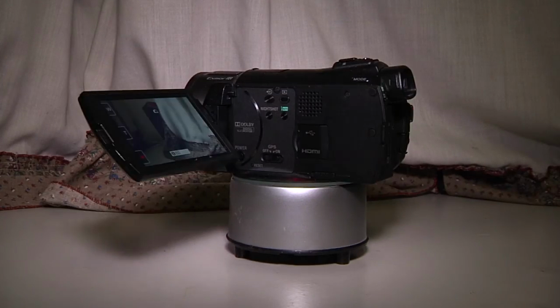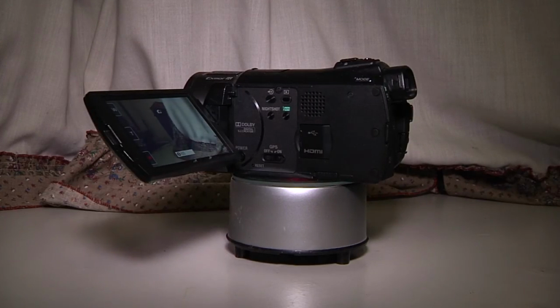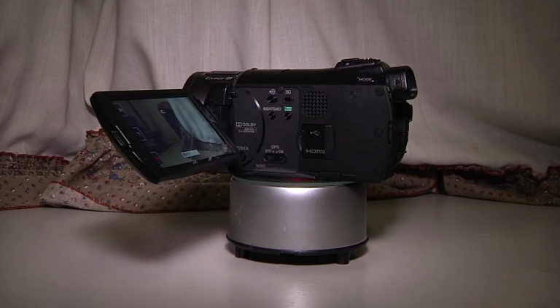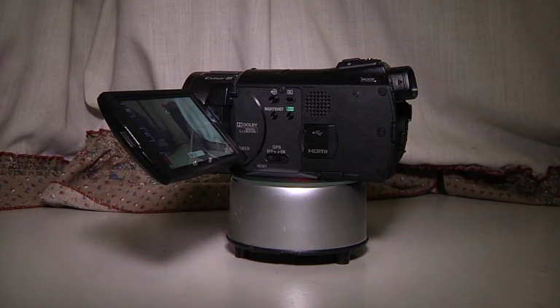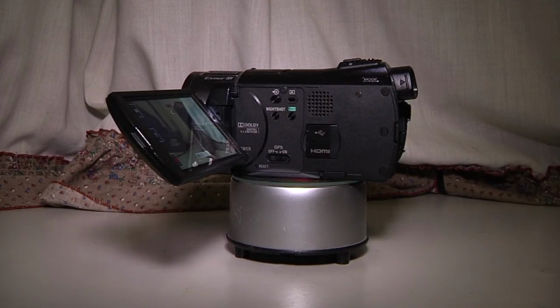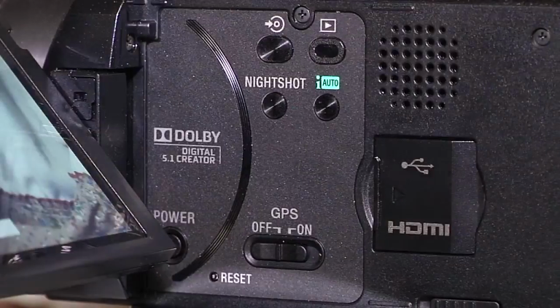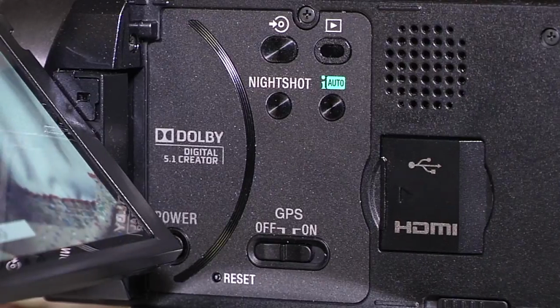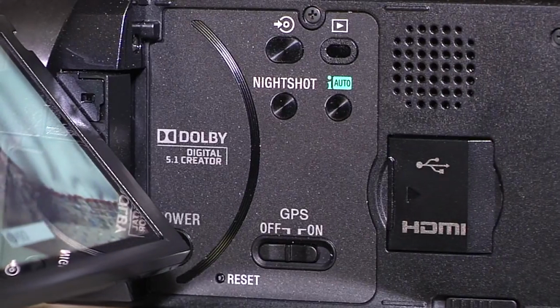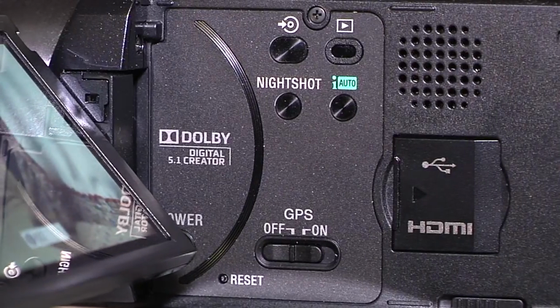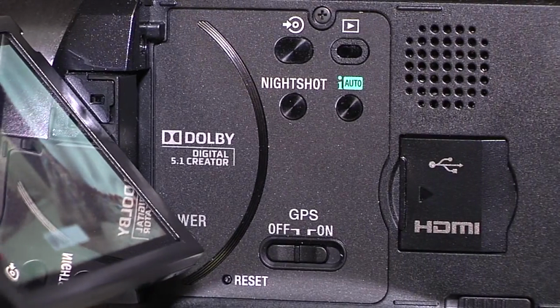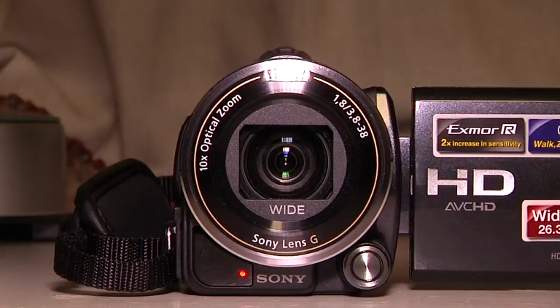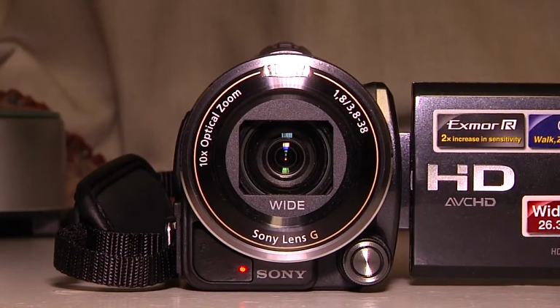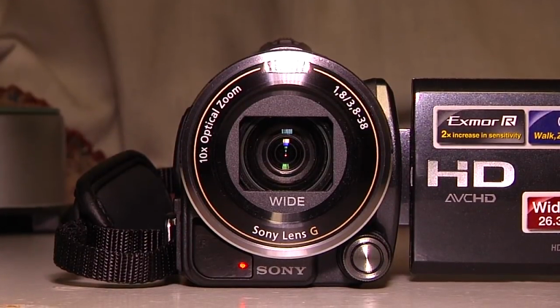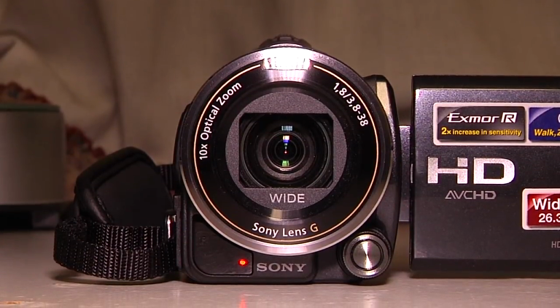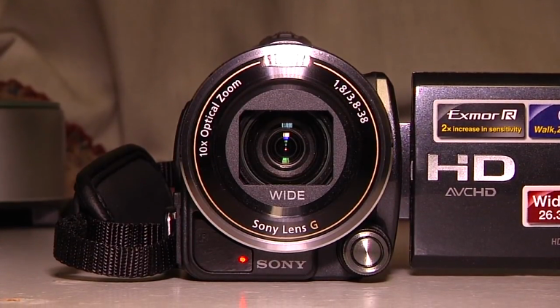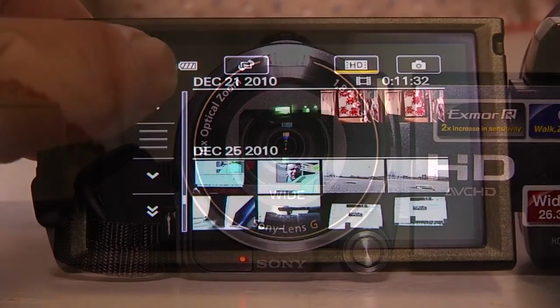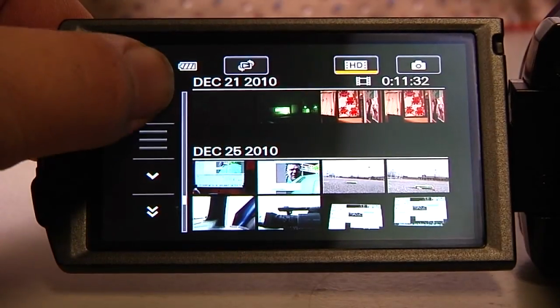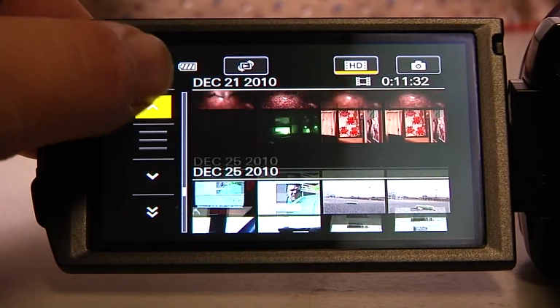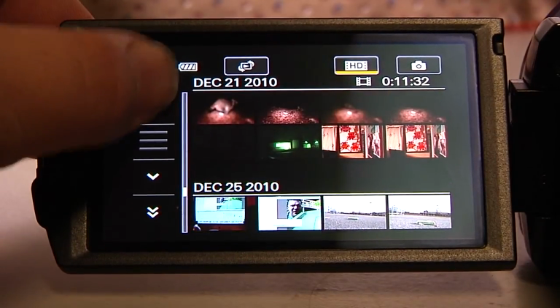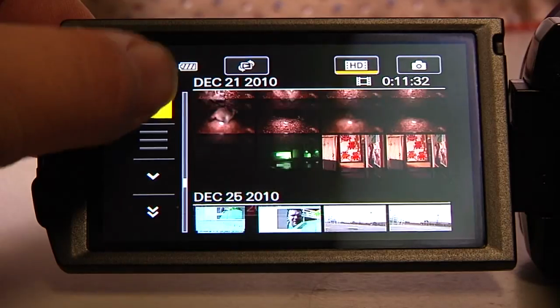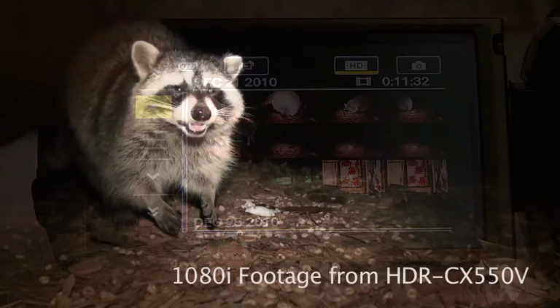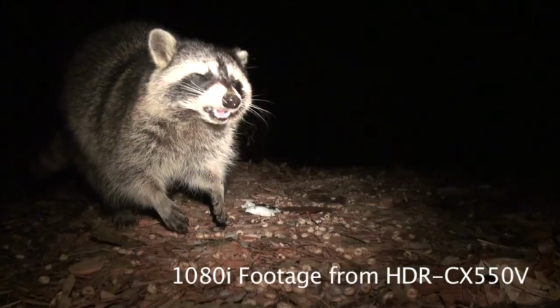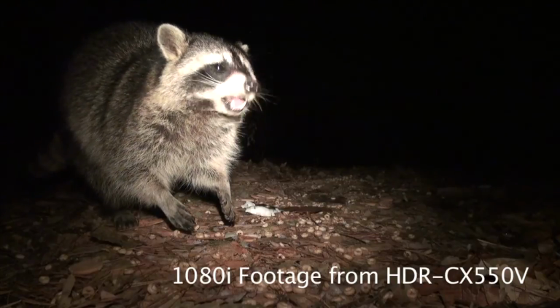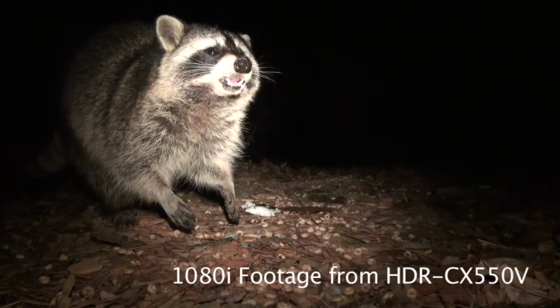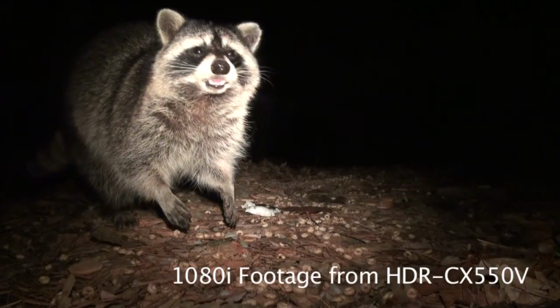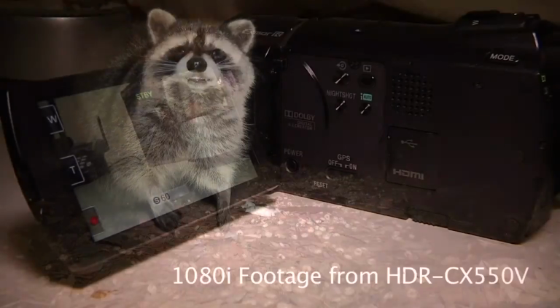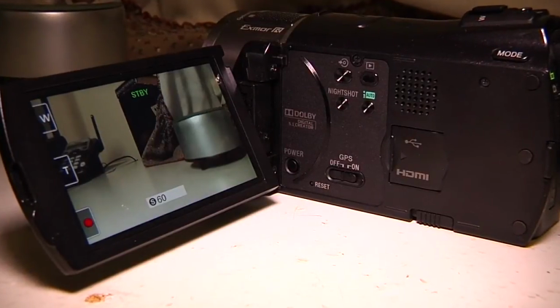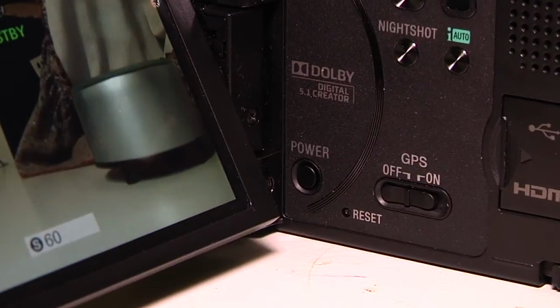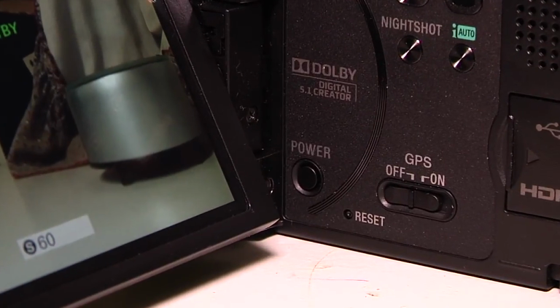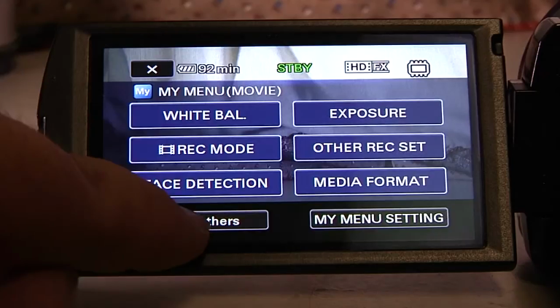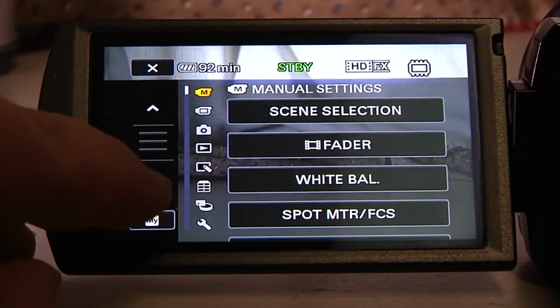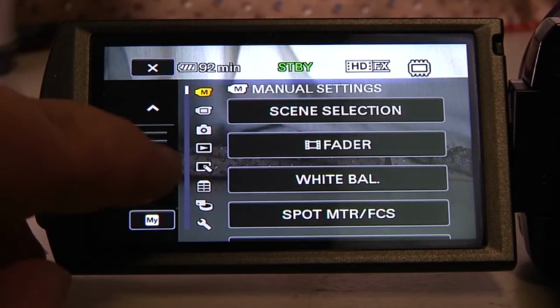Today, I'm going to do a review of the Sony HDR CX-550V HD camcorder. It shoots in 1080i30 and 480 modes, and also has several other features such as GPS and Bravia Sync.